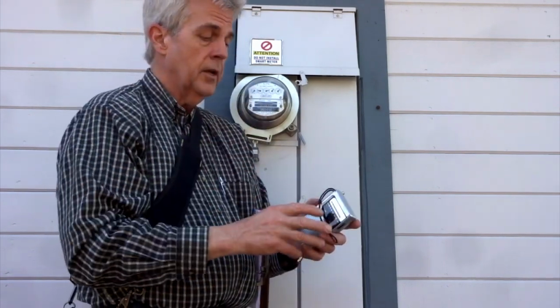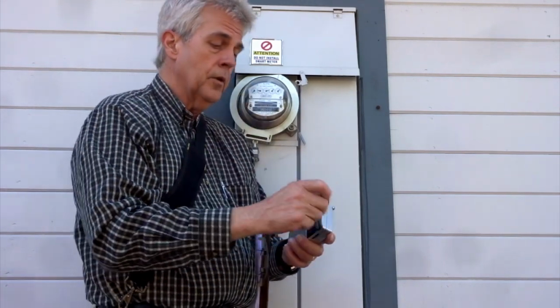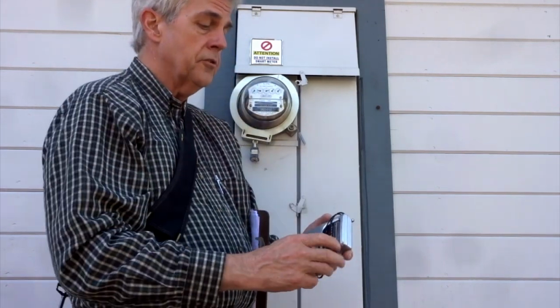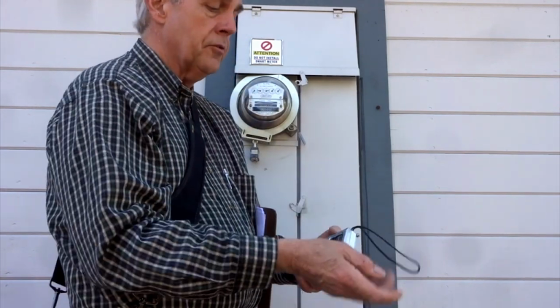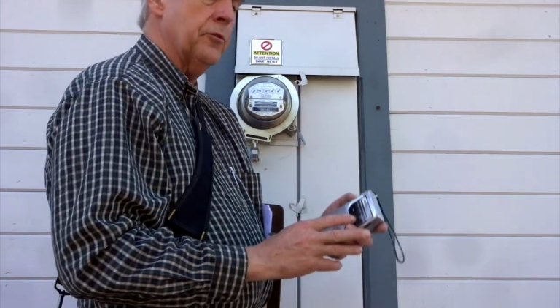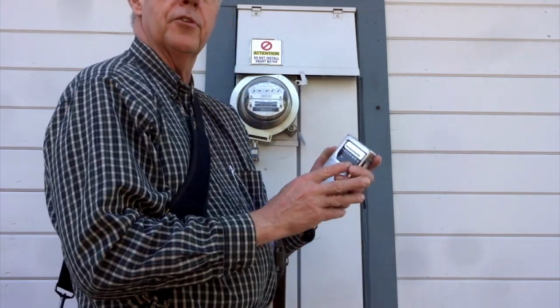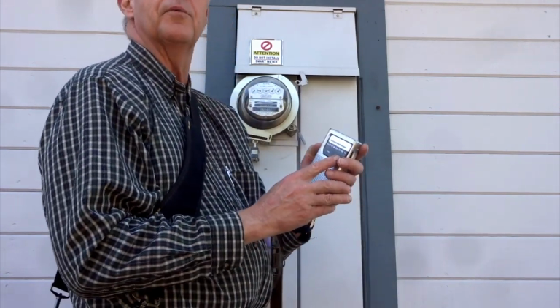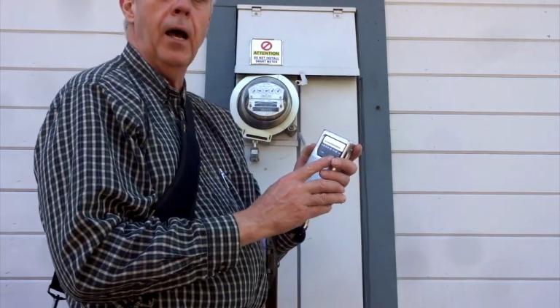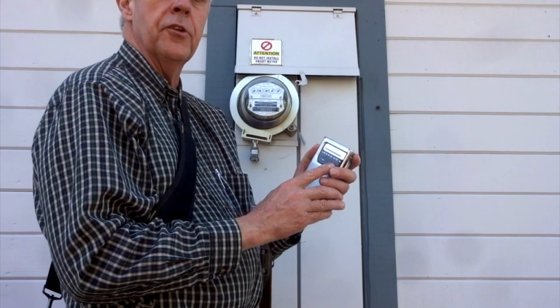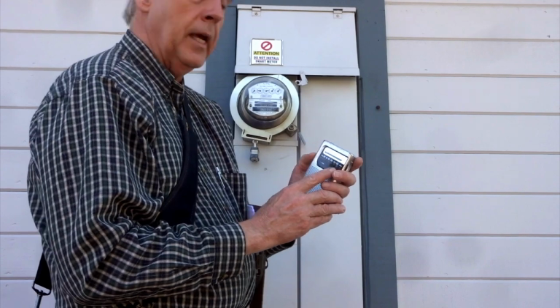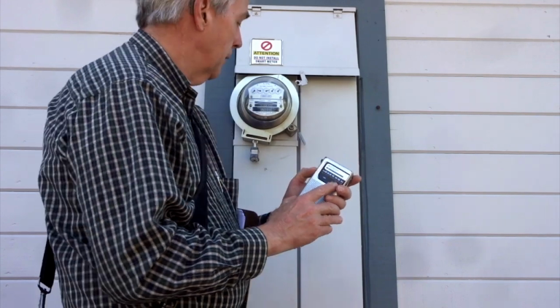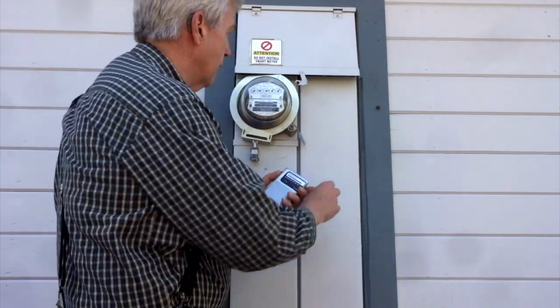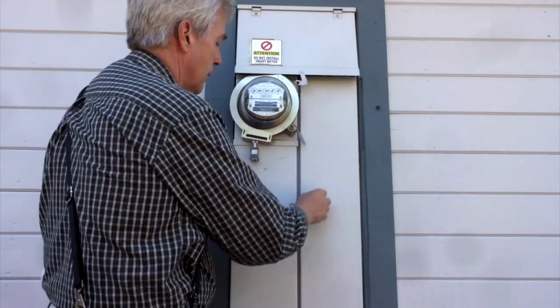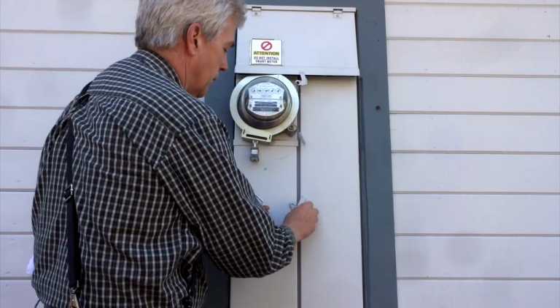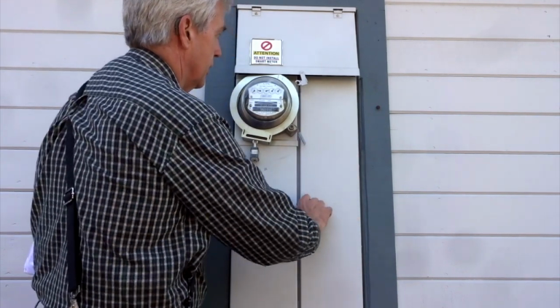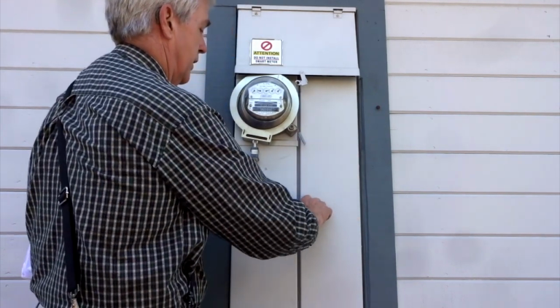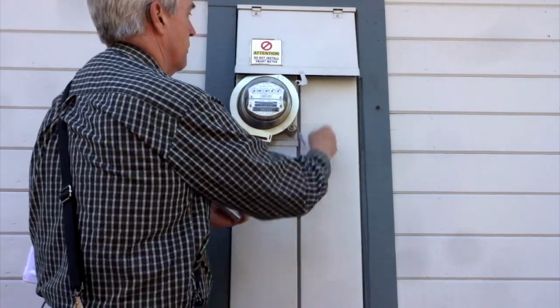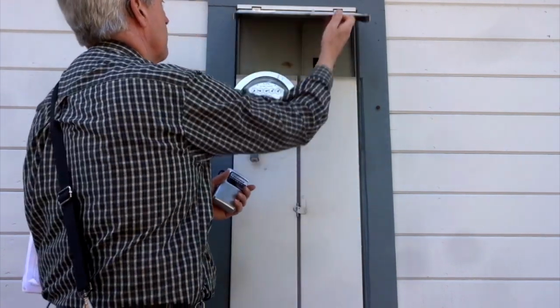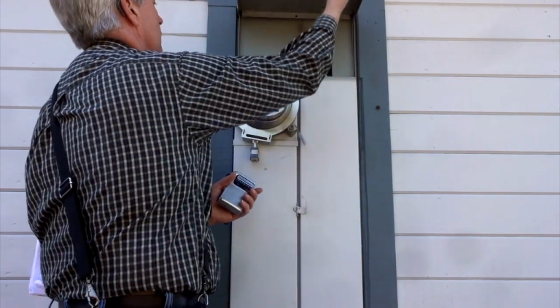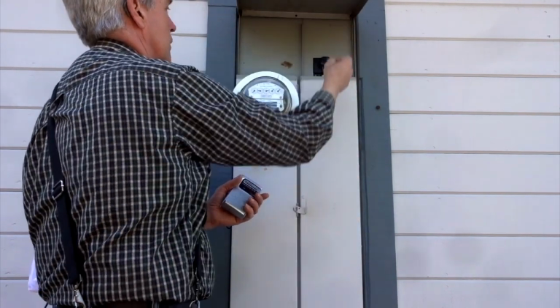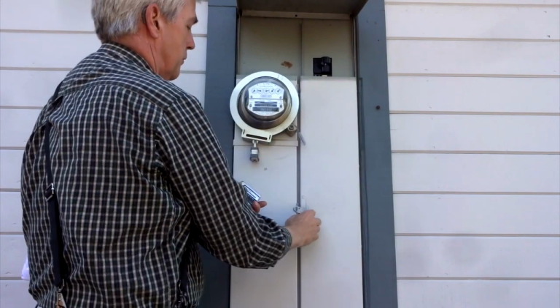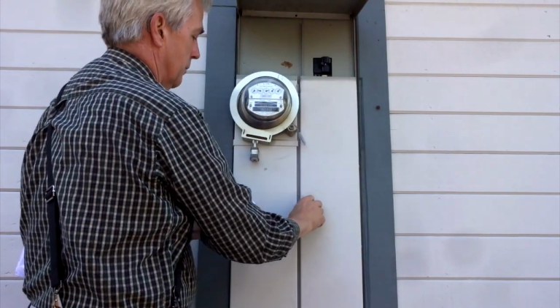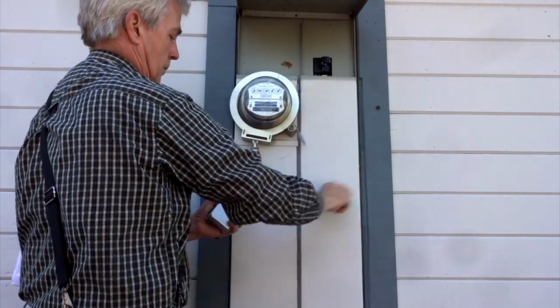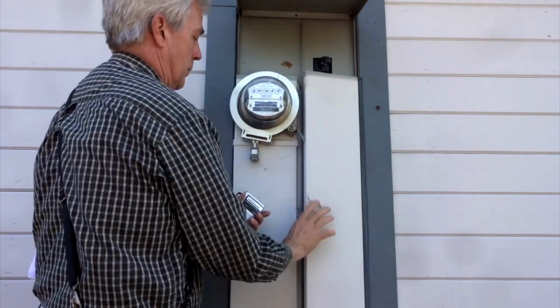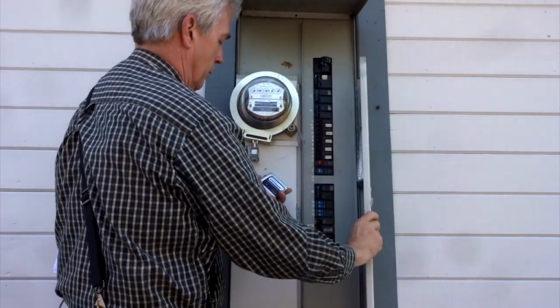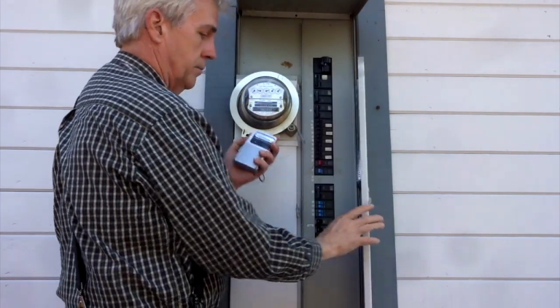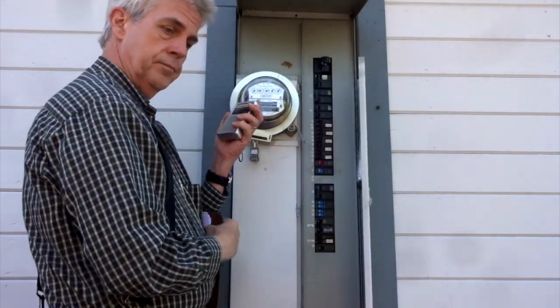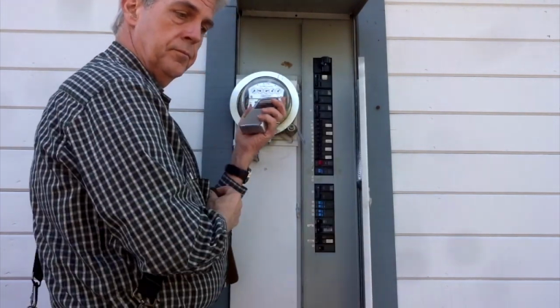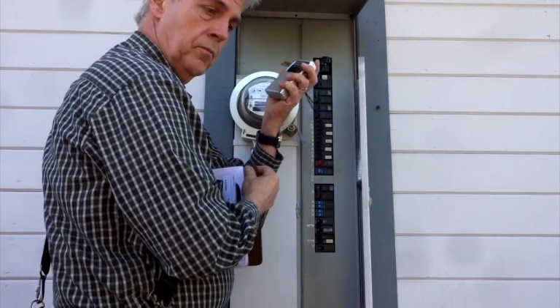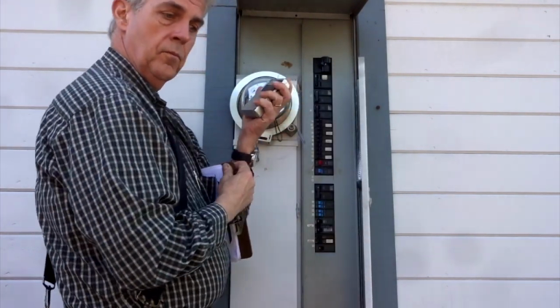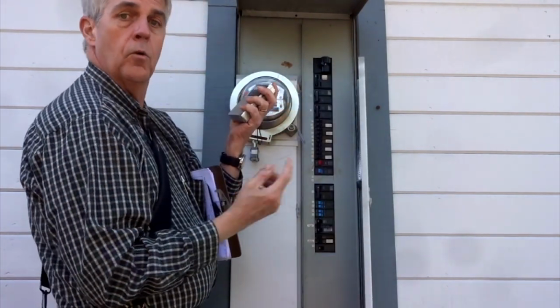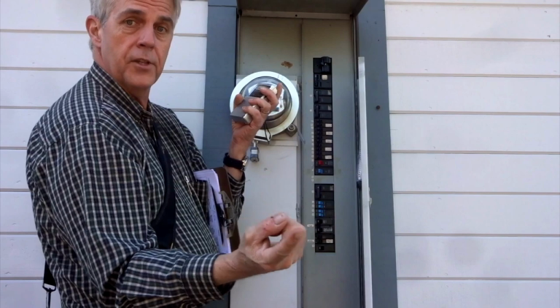What we're going to do is demonstrate that this problem is coming from the house and not from the utility feed. So here is the main breaker panel. Watch this.